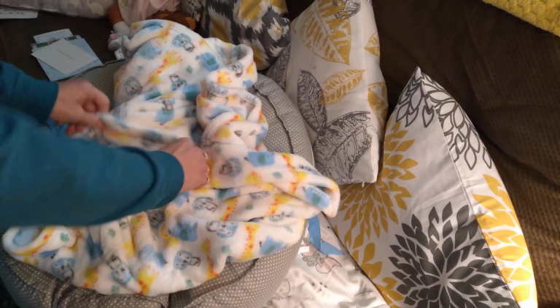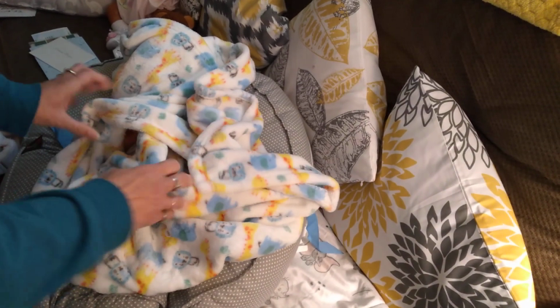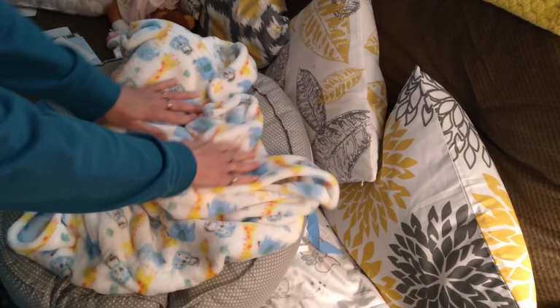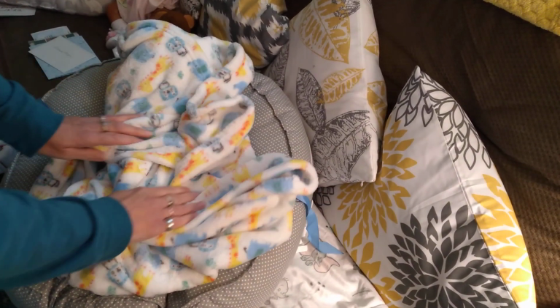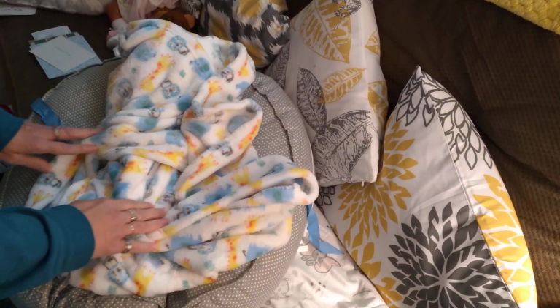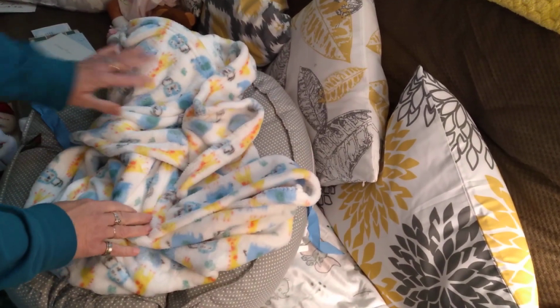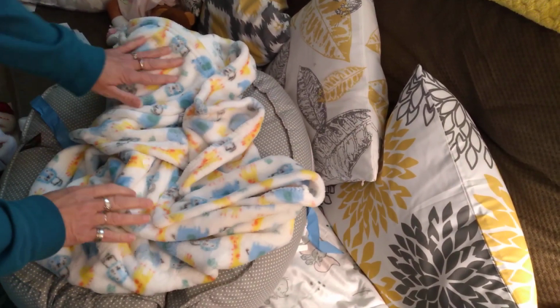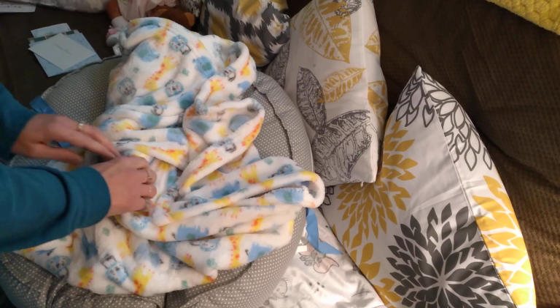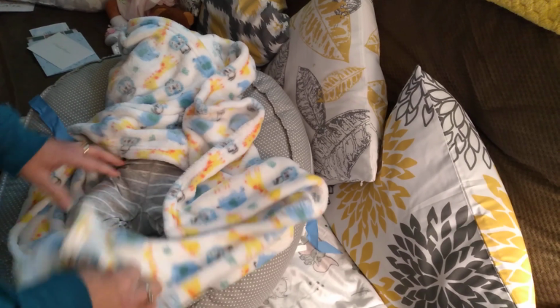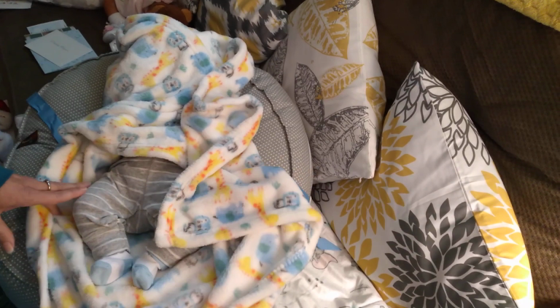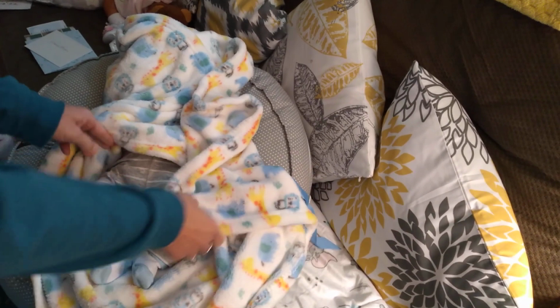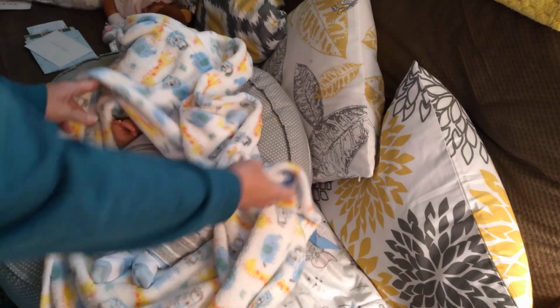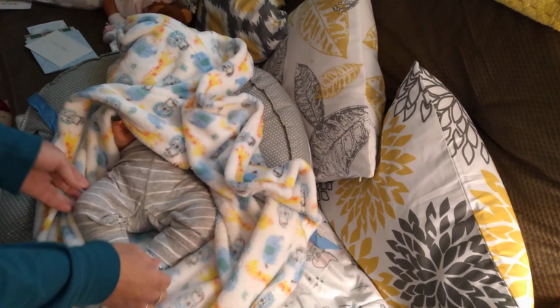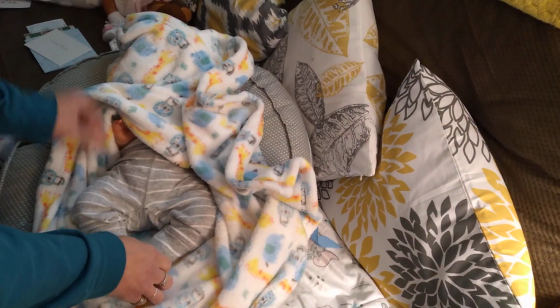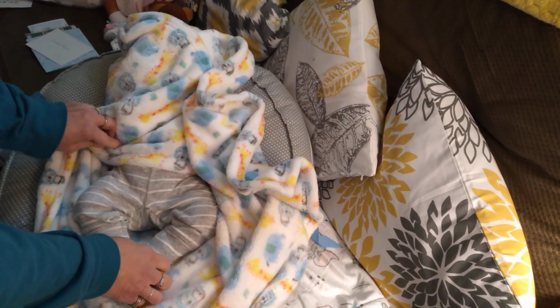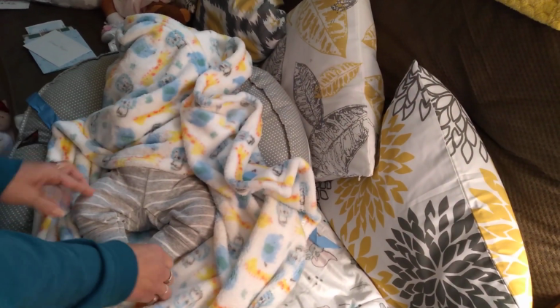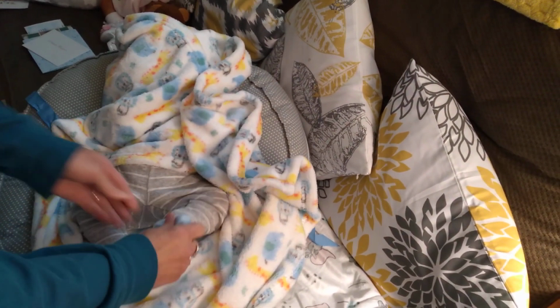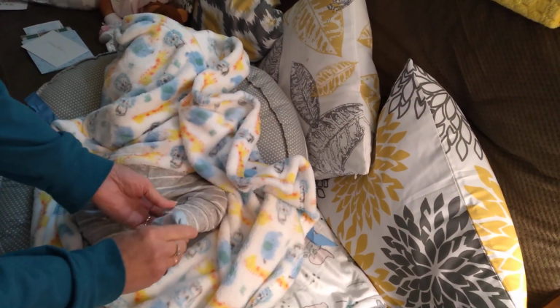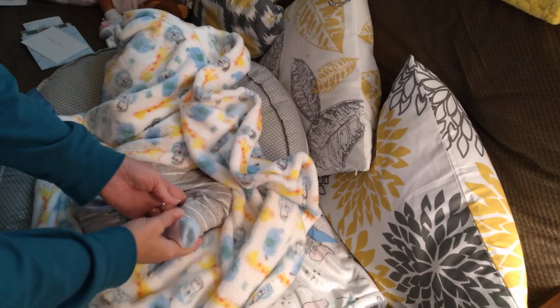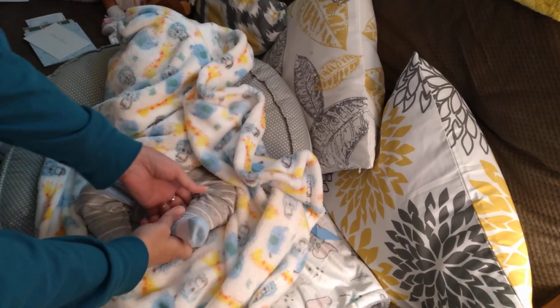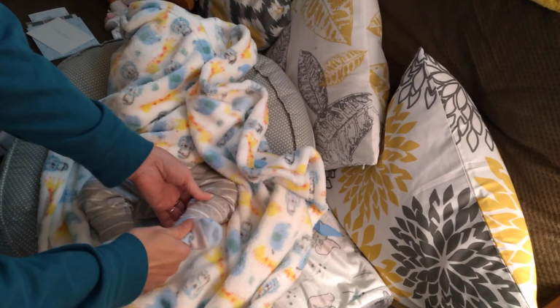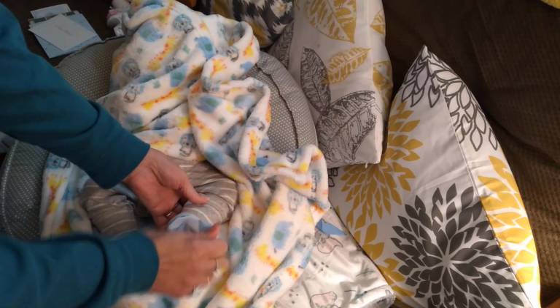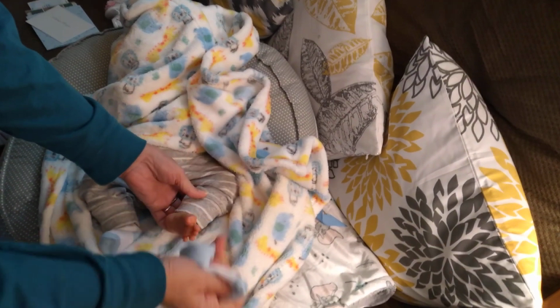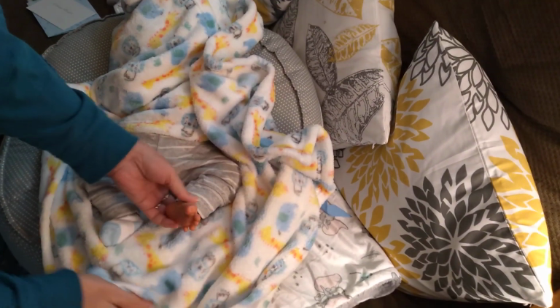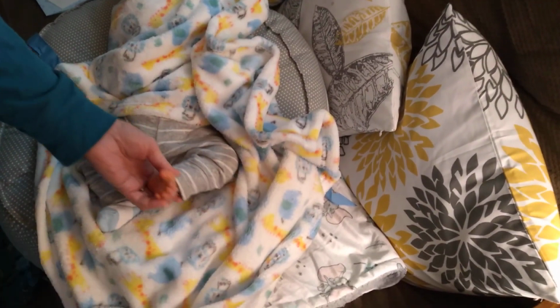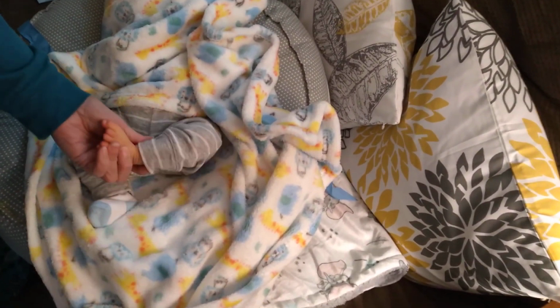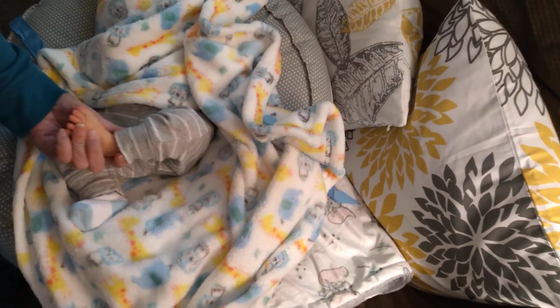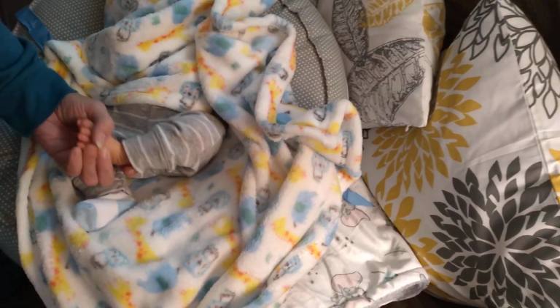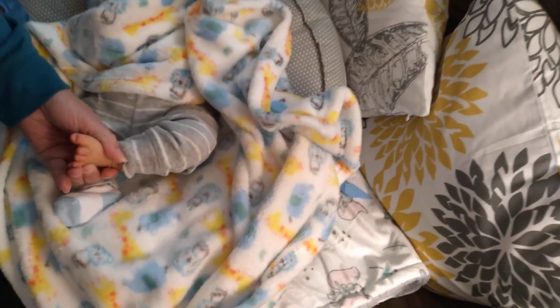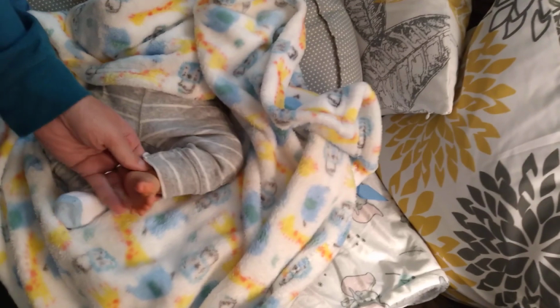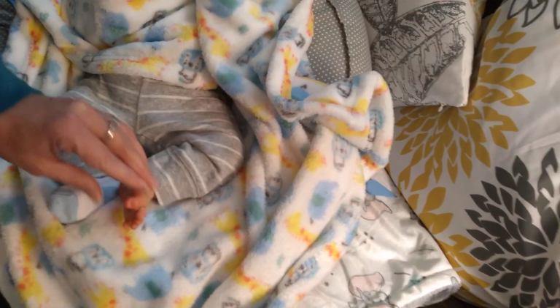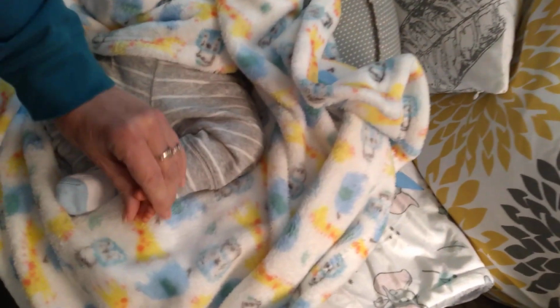This is really soft, this is nice and I don't have this one. Oh look at that painting — that is so nice.